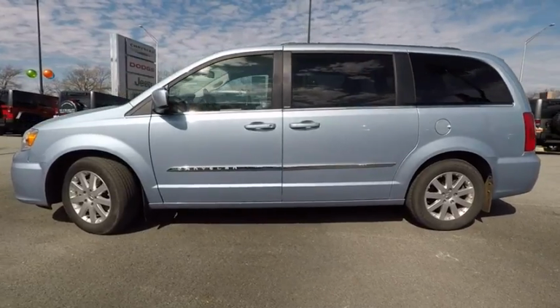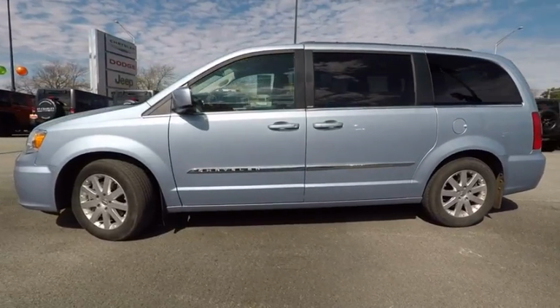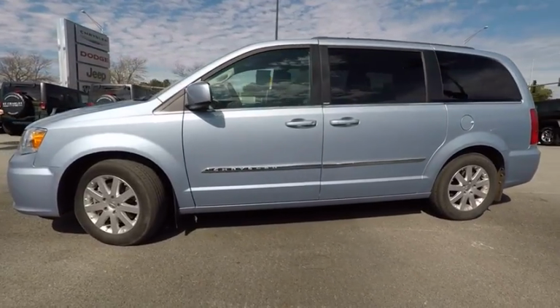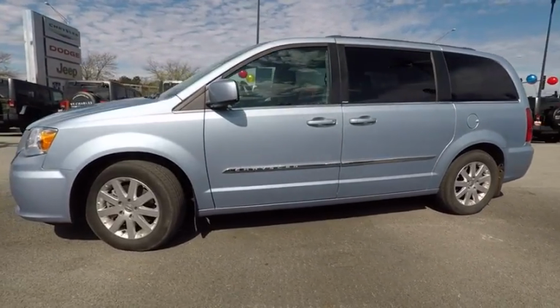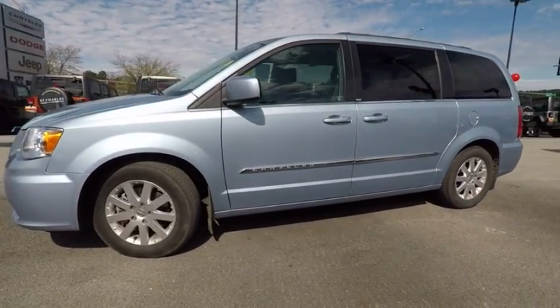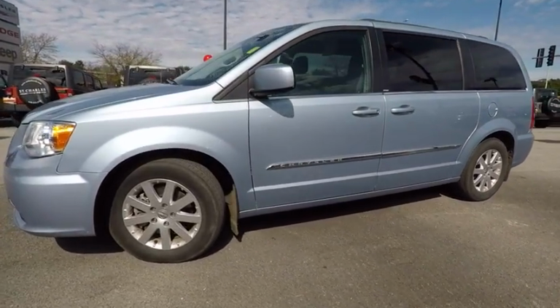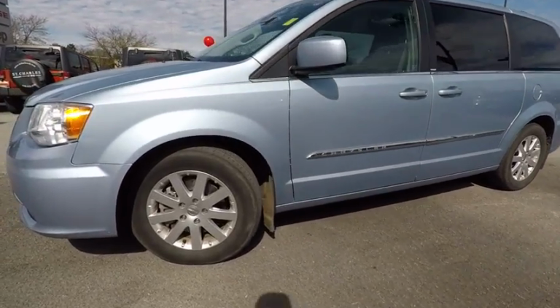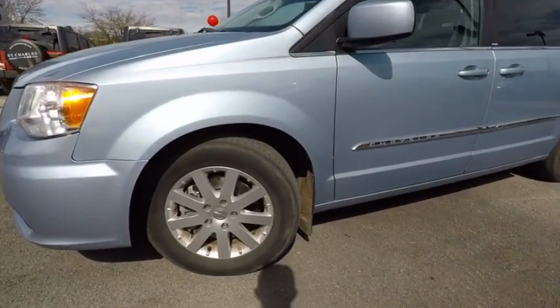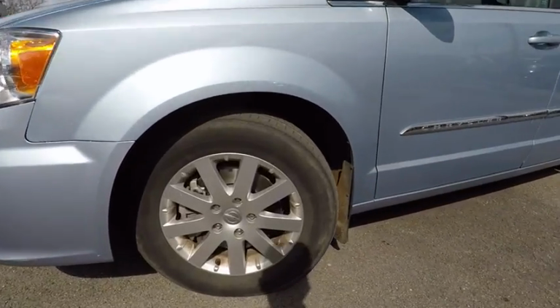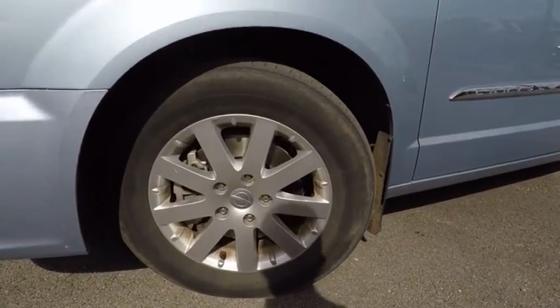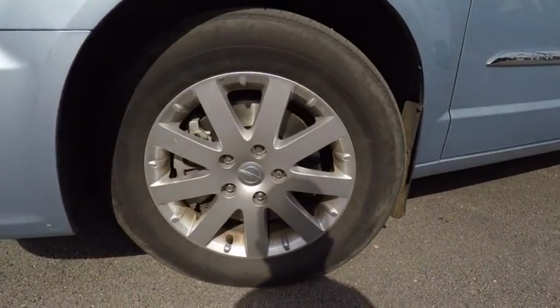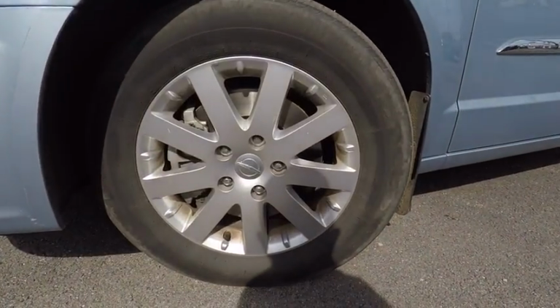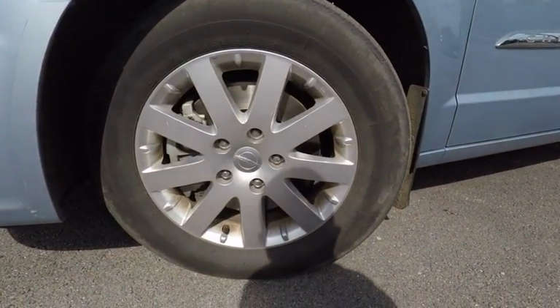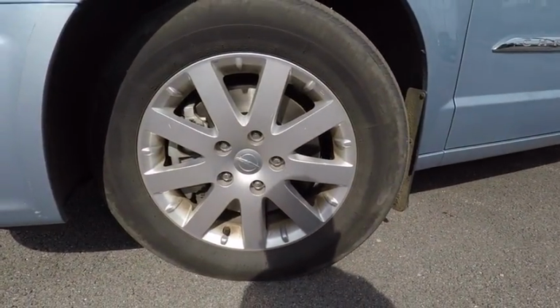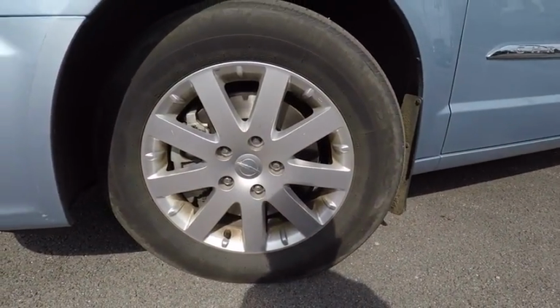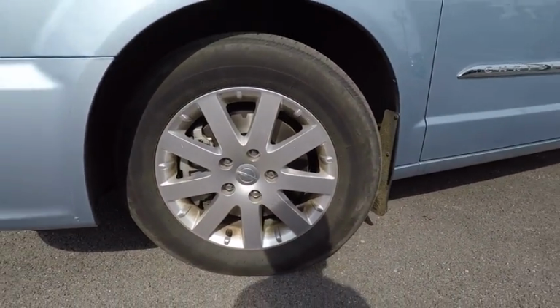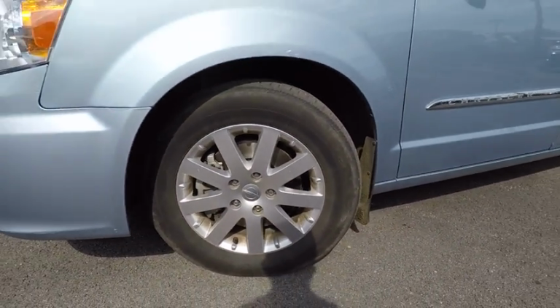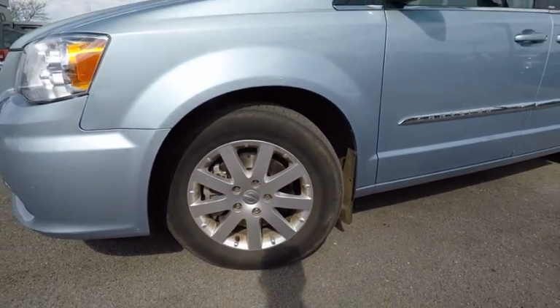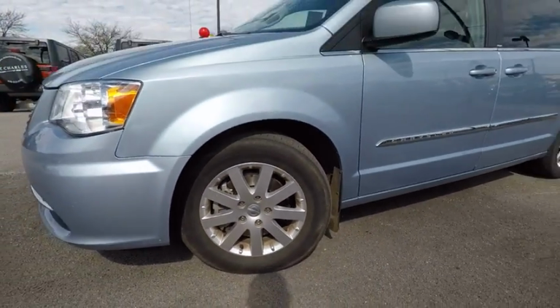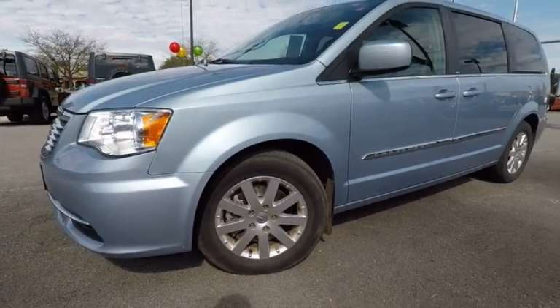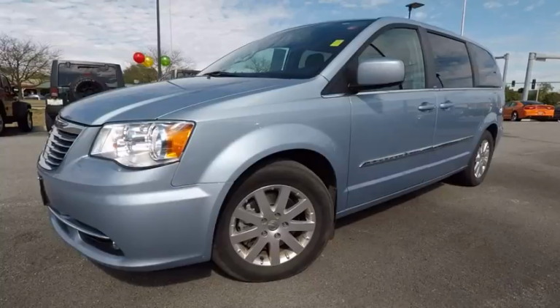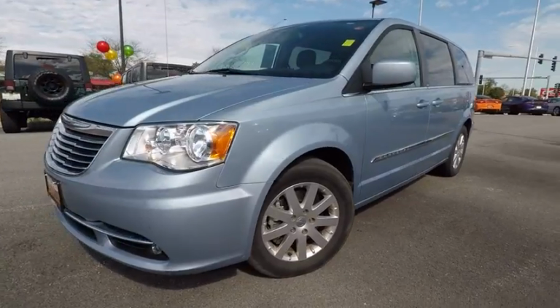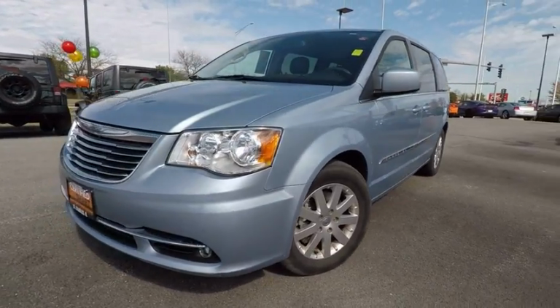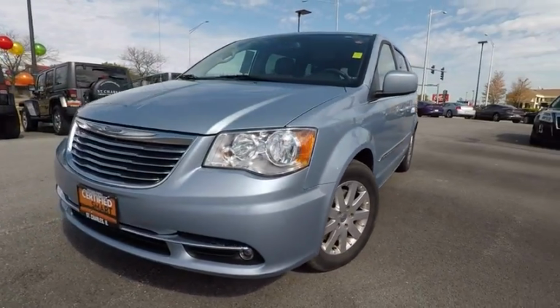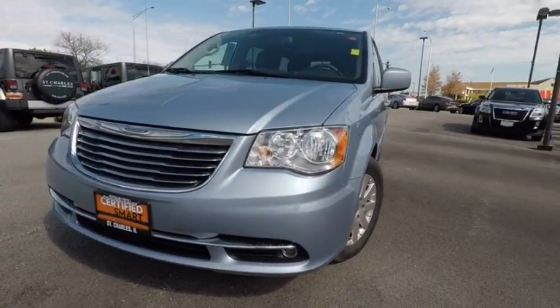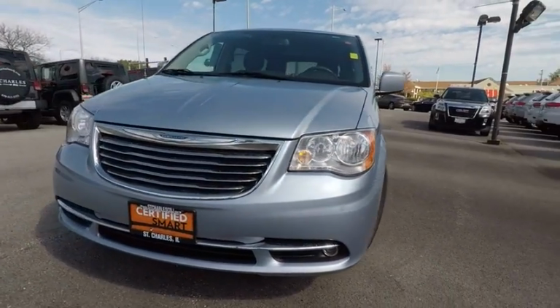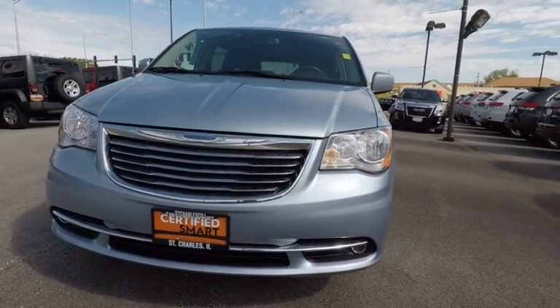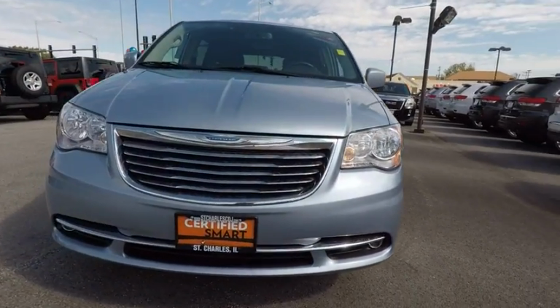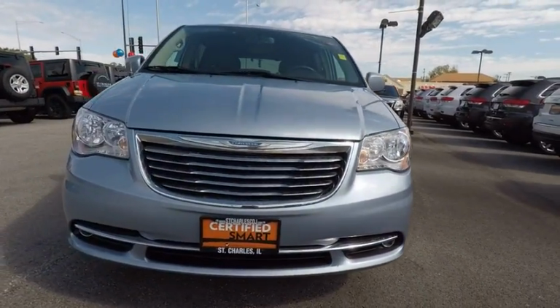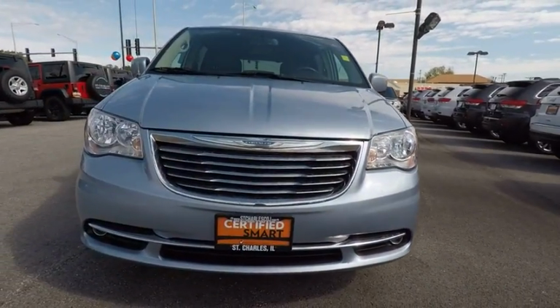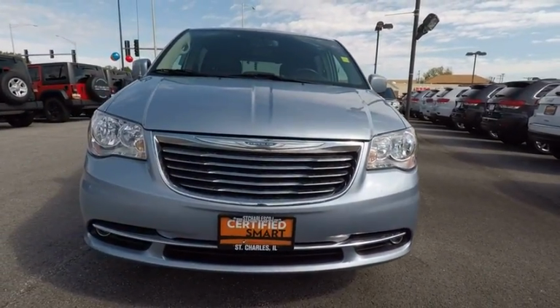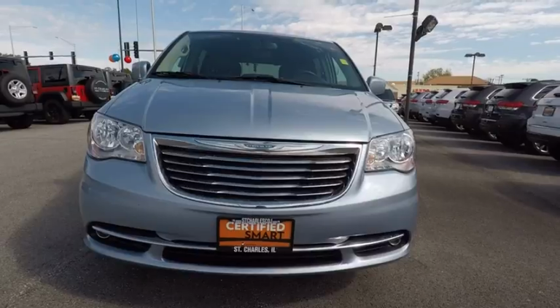Here are some of this vehicle's great options: traction control, dual airbags, air conditioning, alloy wheels, power steering, four-wheel disc brakes, hard disc drive media storage, universal garage door opener, fog lights, power windows.